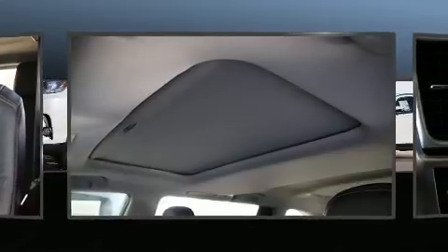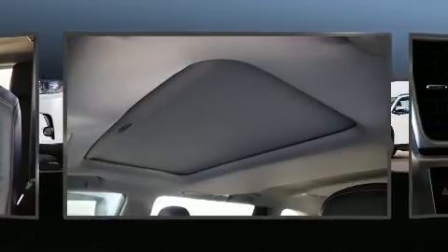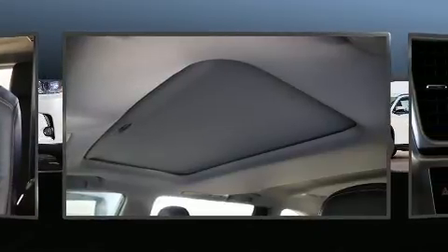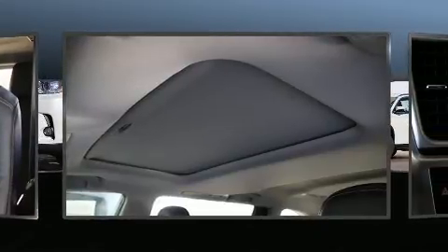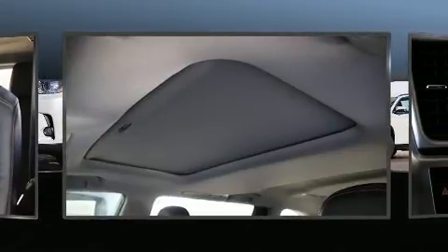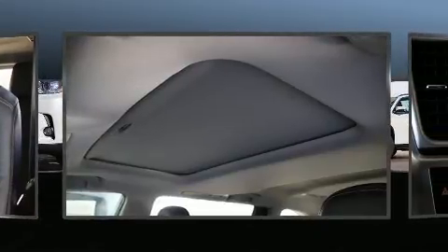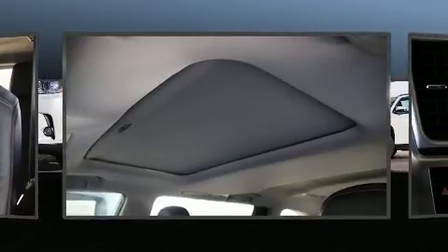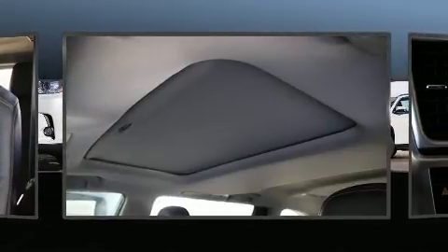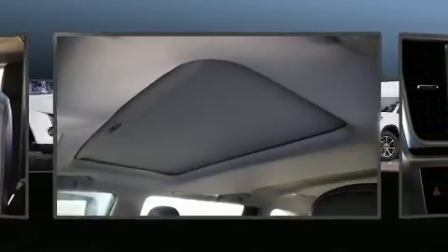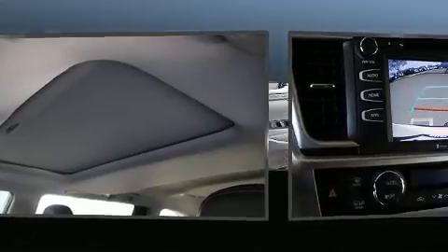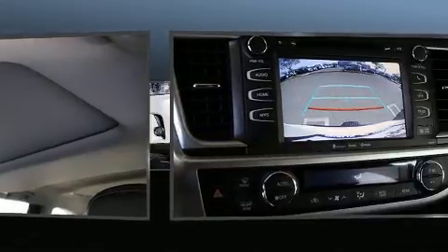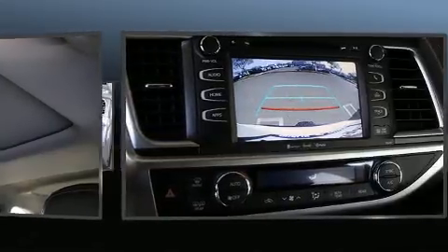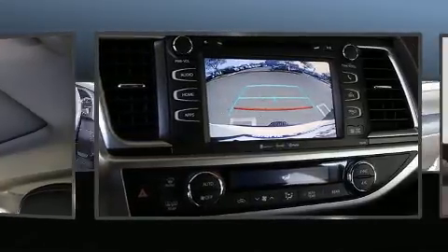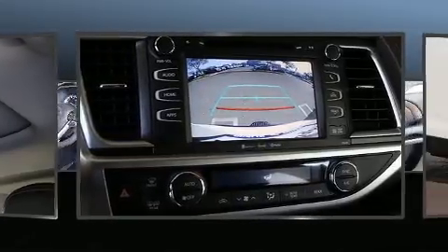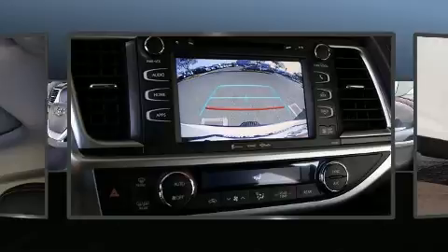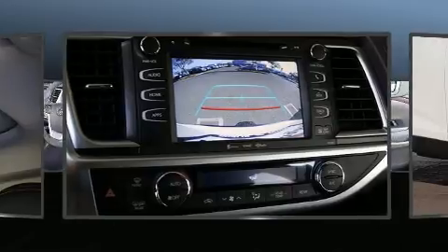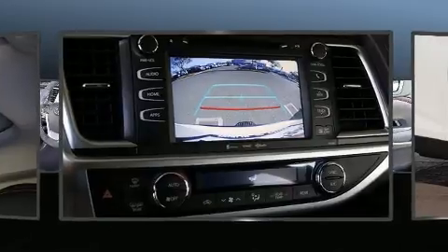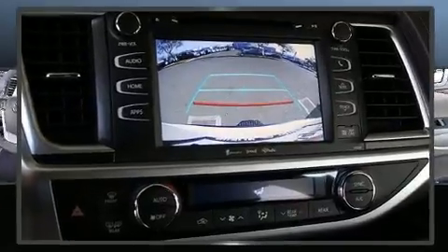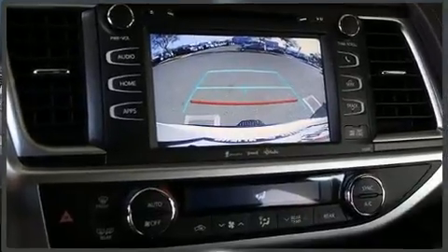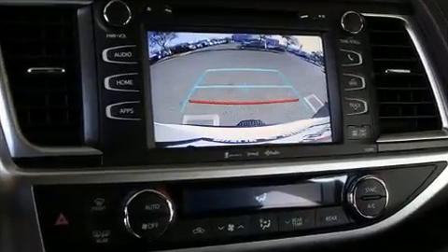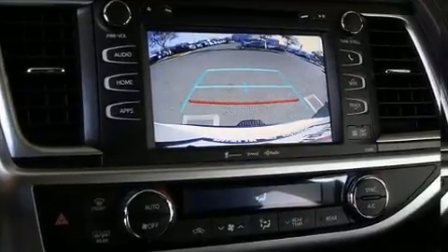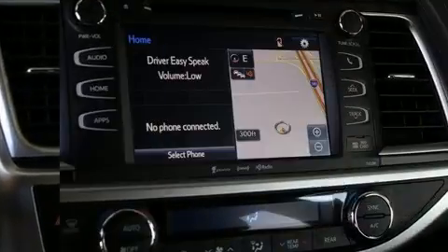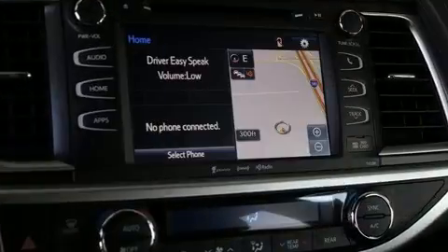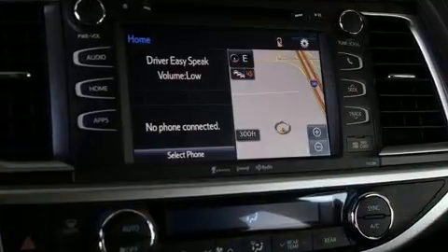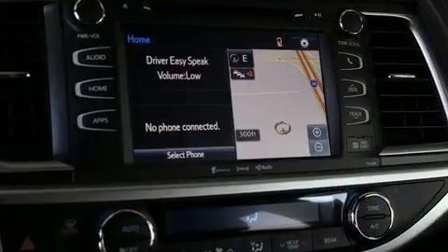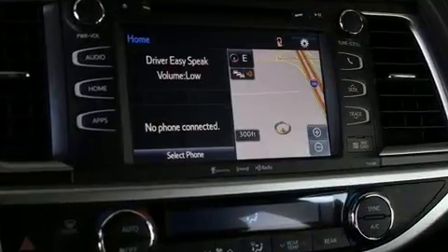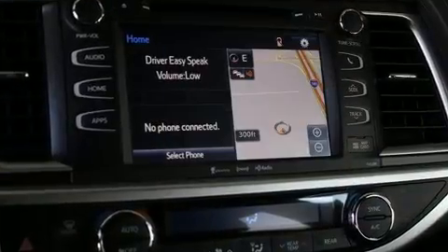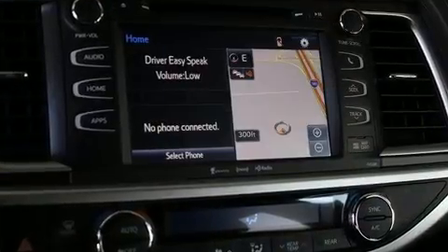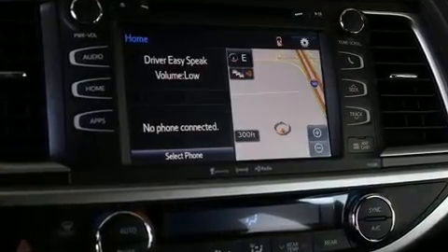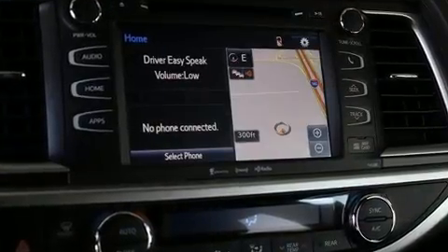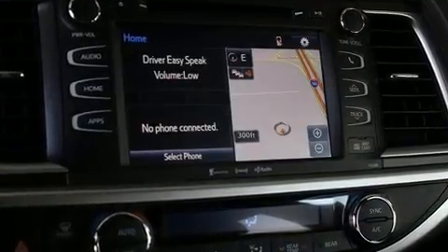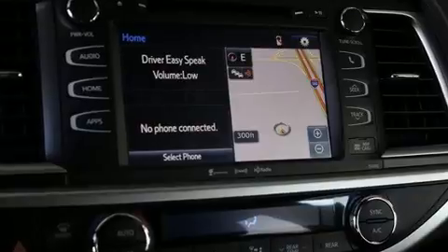Toyota also prioritized safety and security by including dual front impact airbags, ignition disabling, and four-wheel disc brakes with ABS.